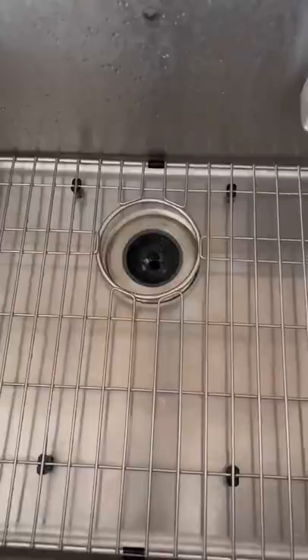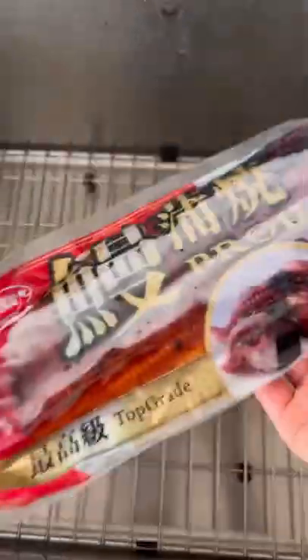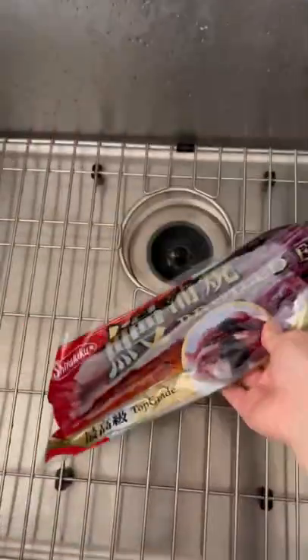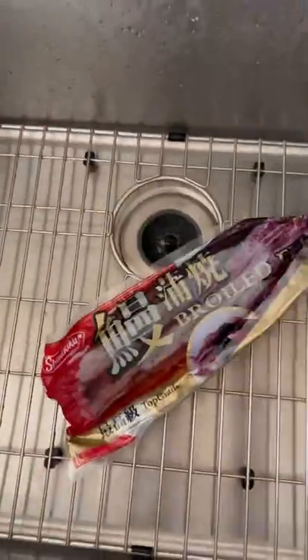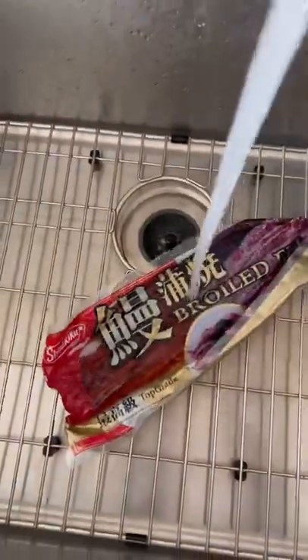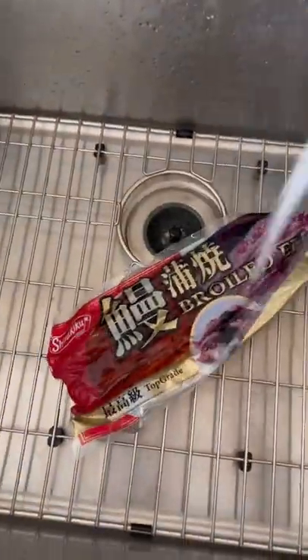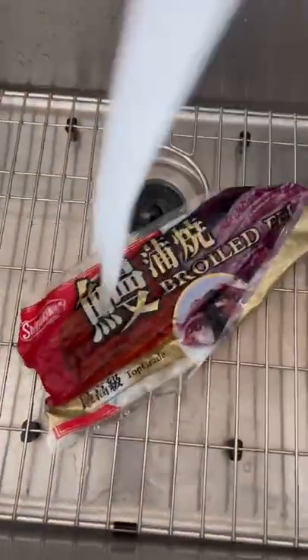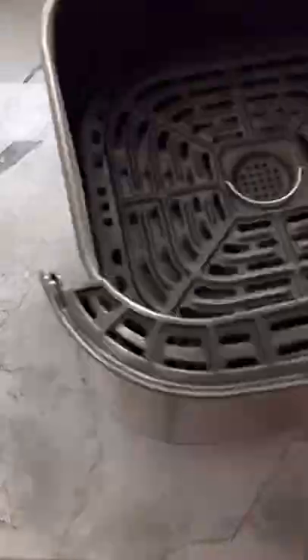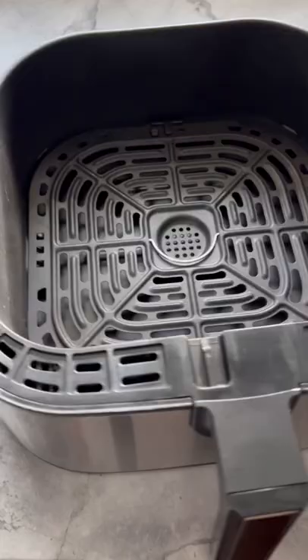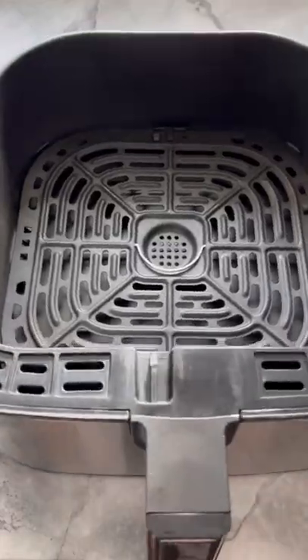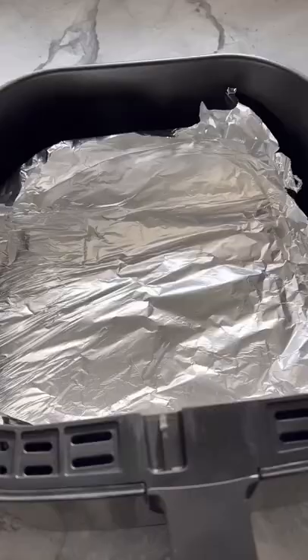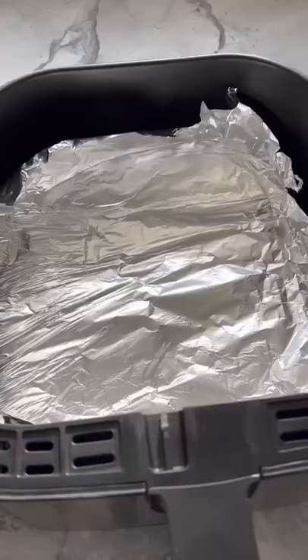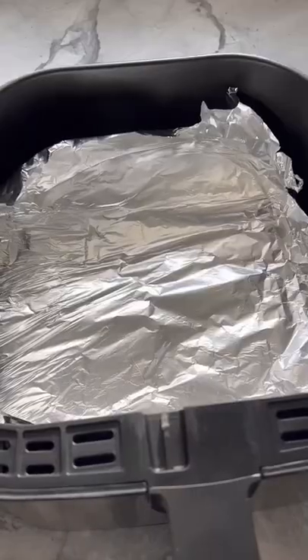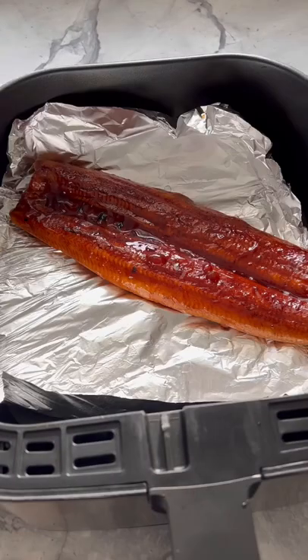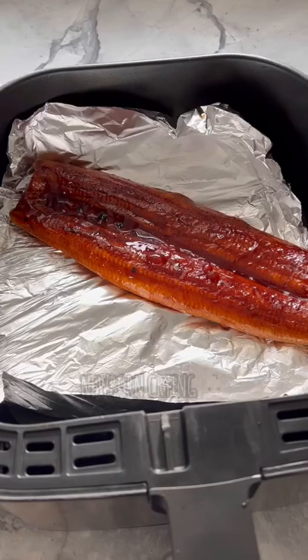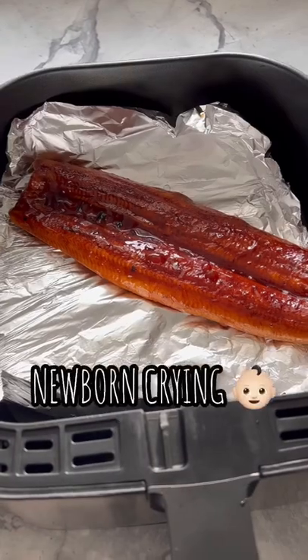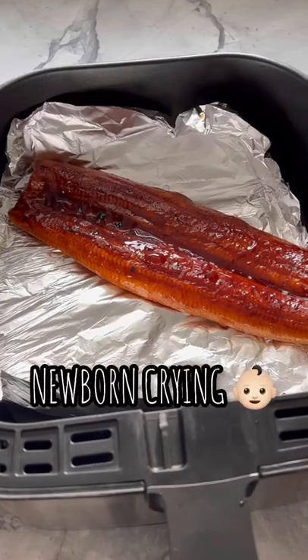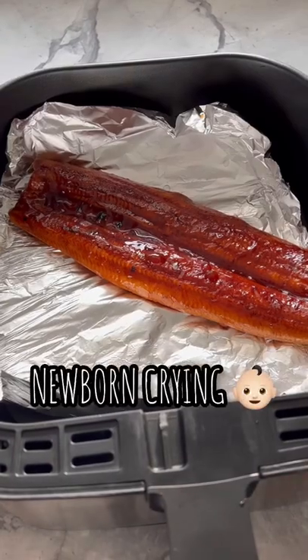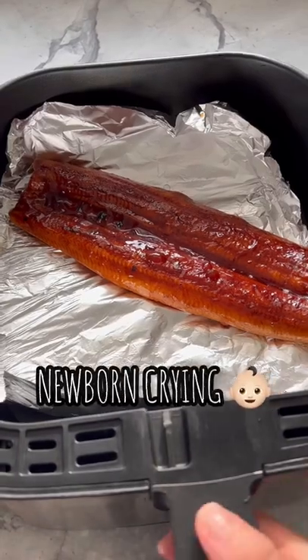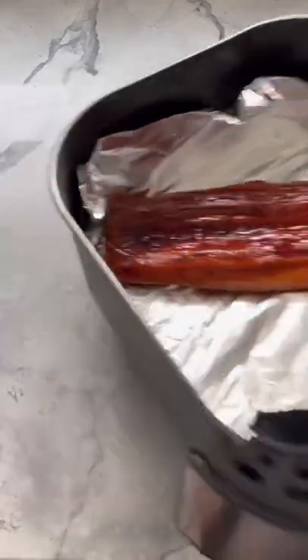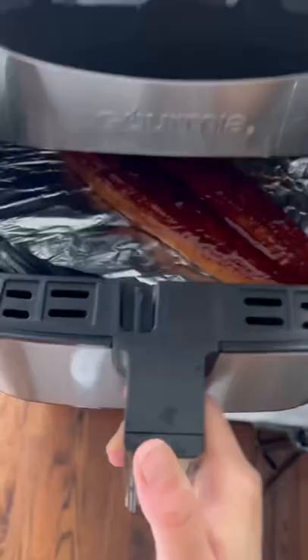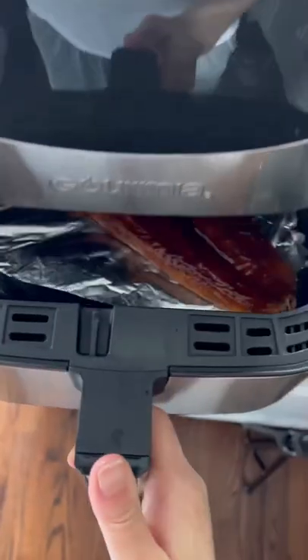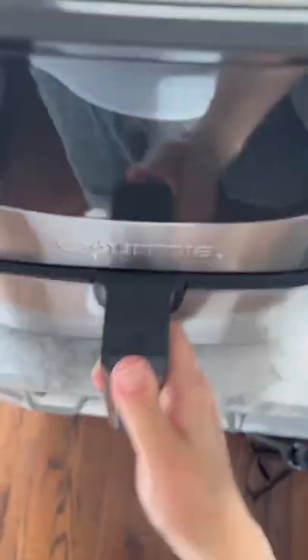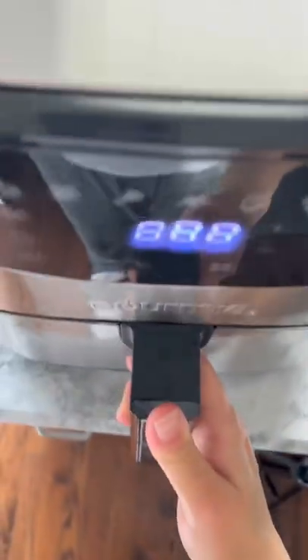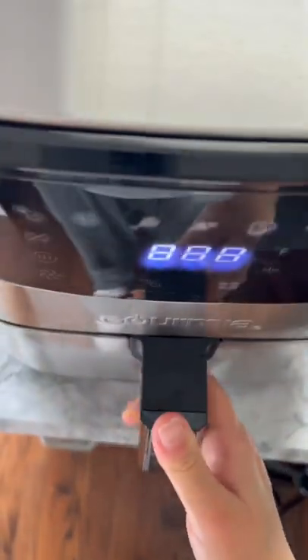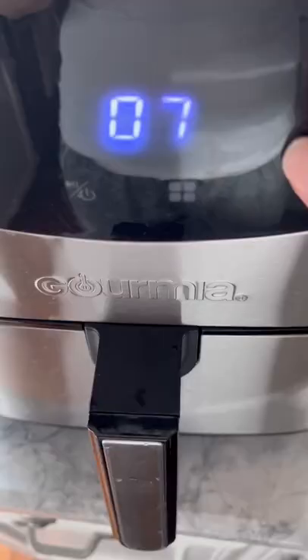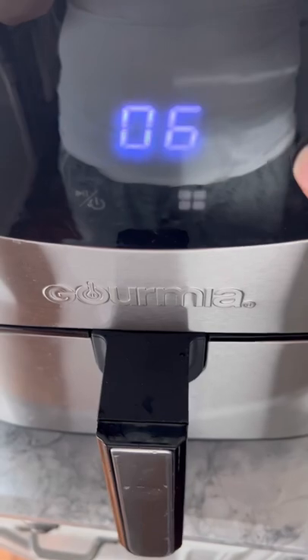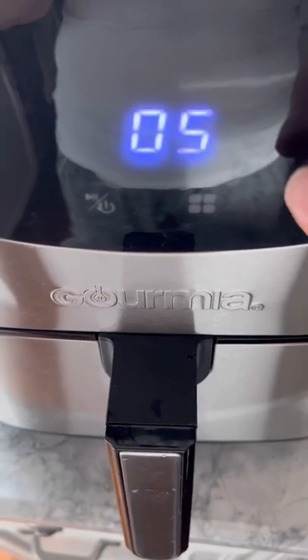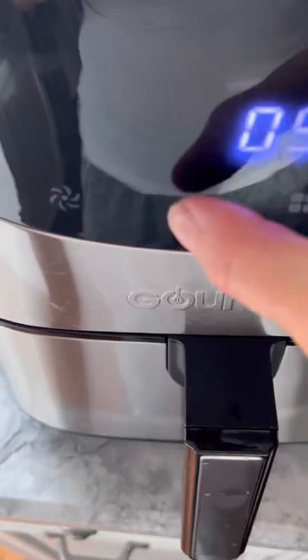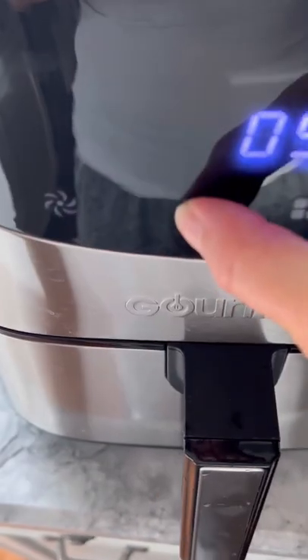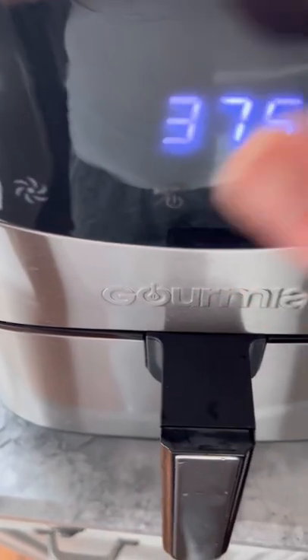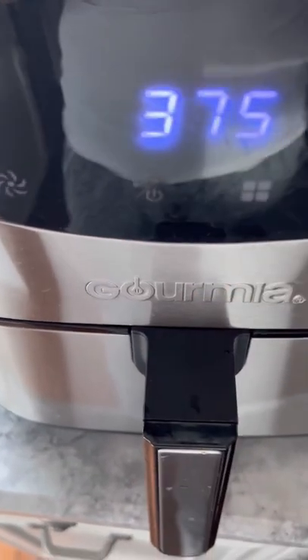This is the brand that I prefer. Line your air fryer basket with foil, top it with the unagi, then air fry at 375 degrees Fahrenheit for 5 minutes.